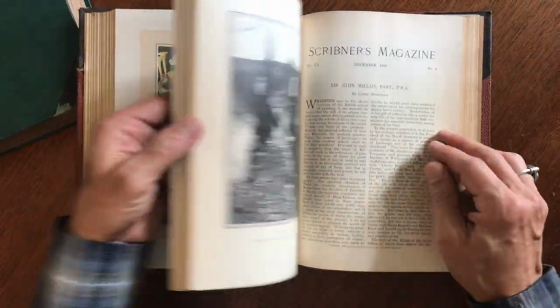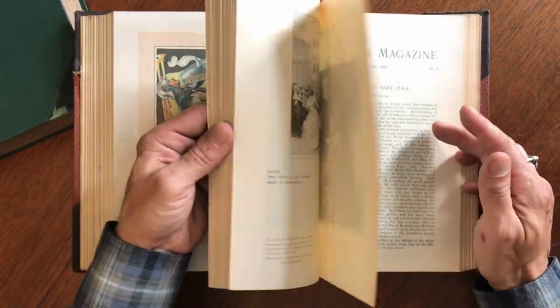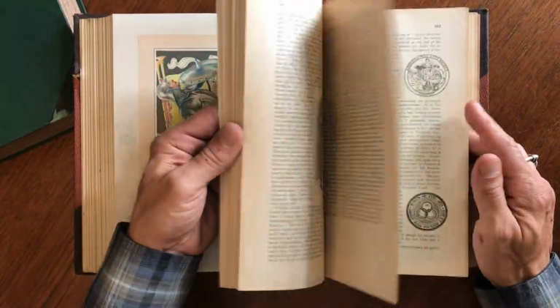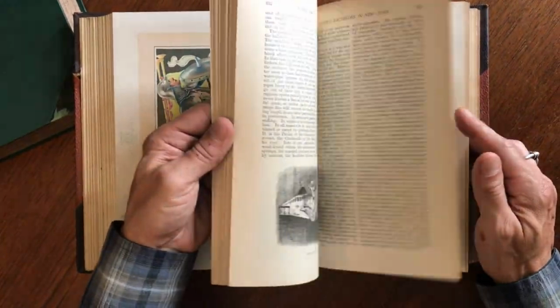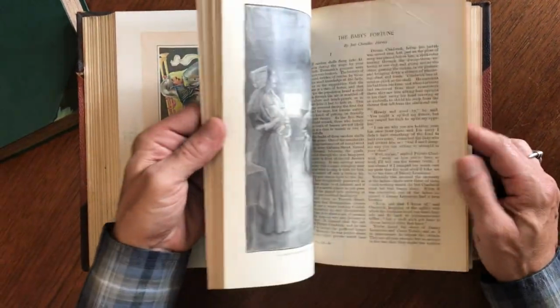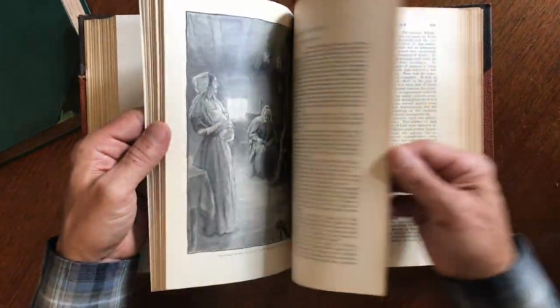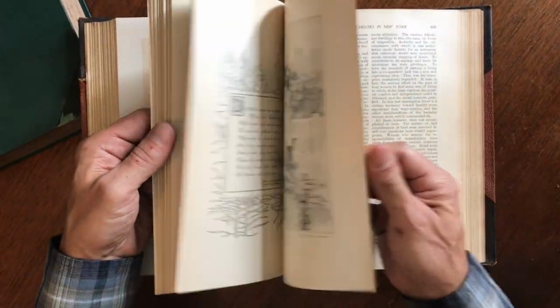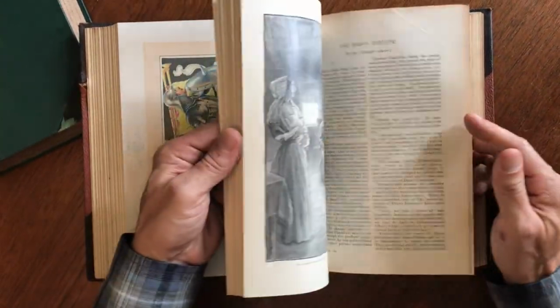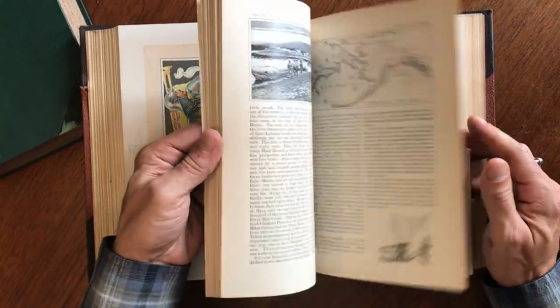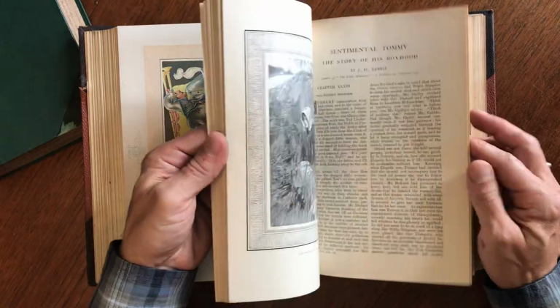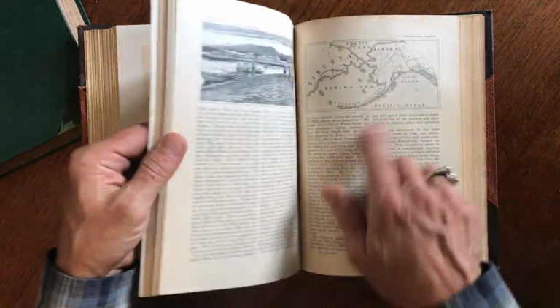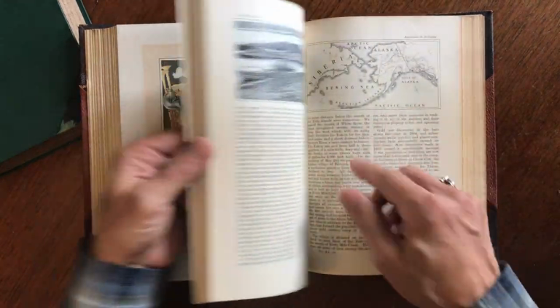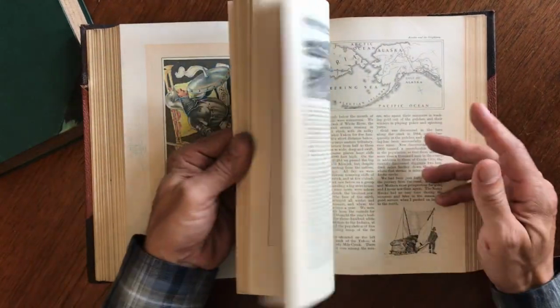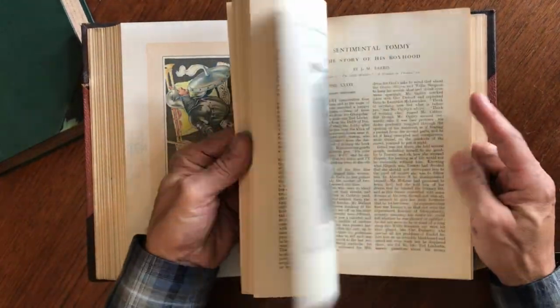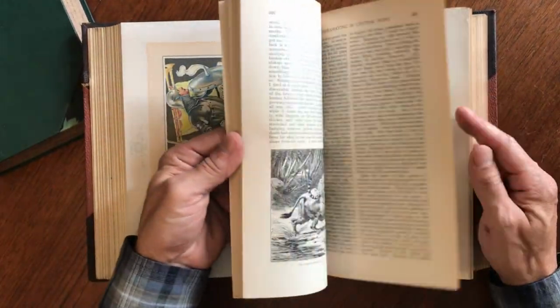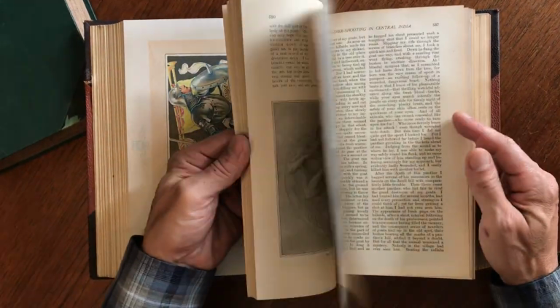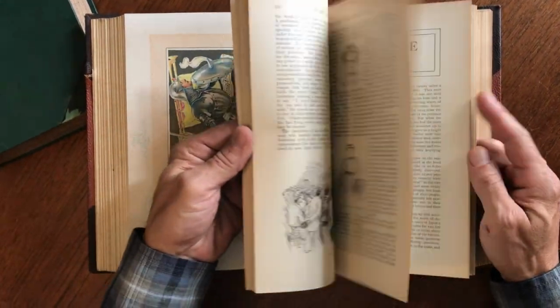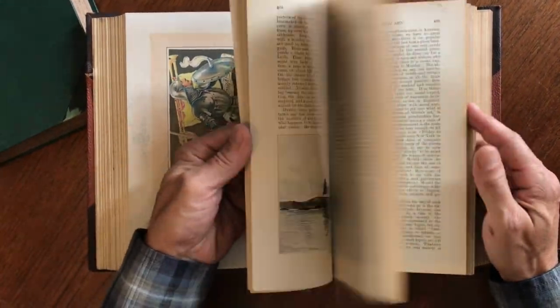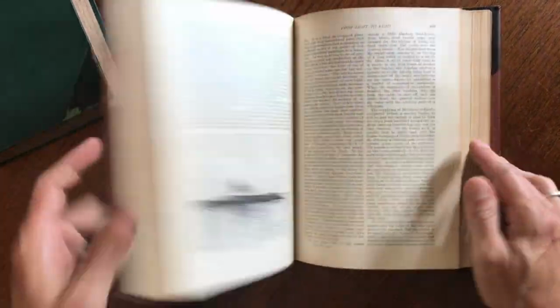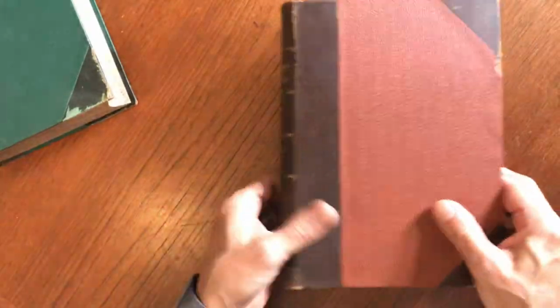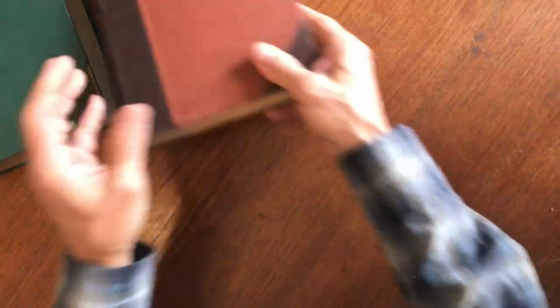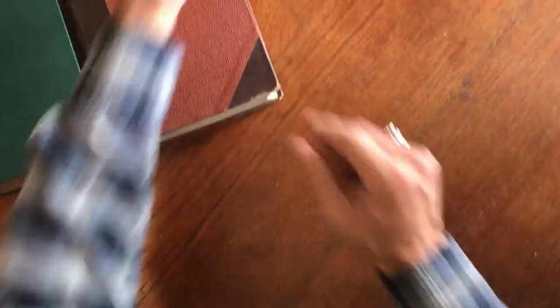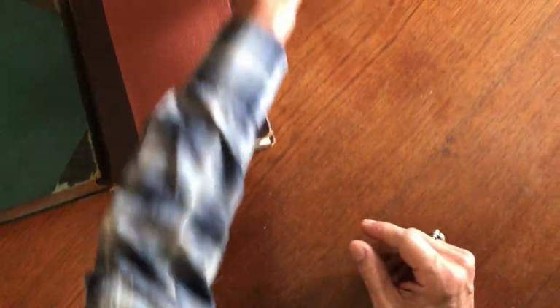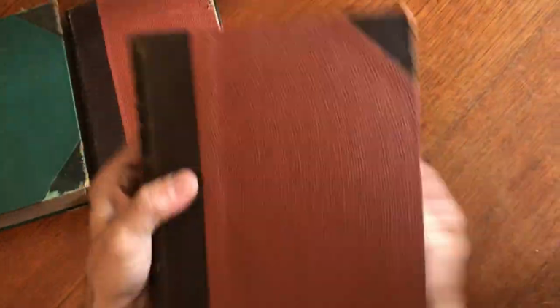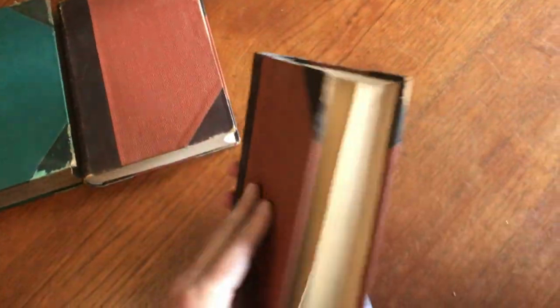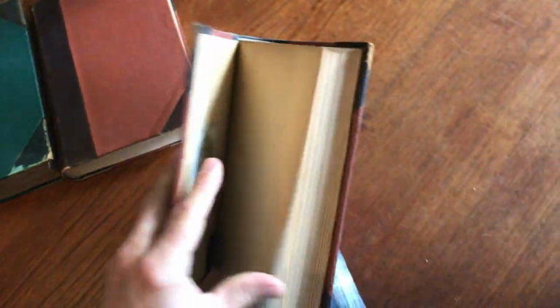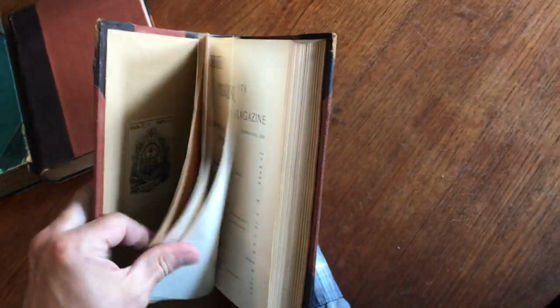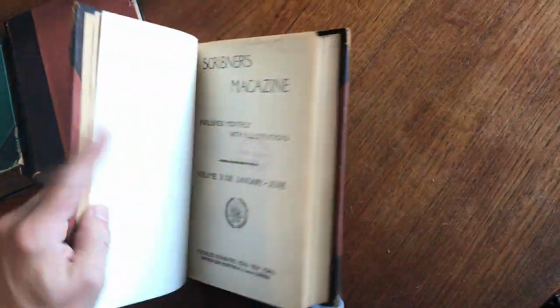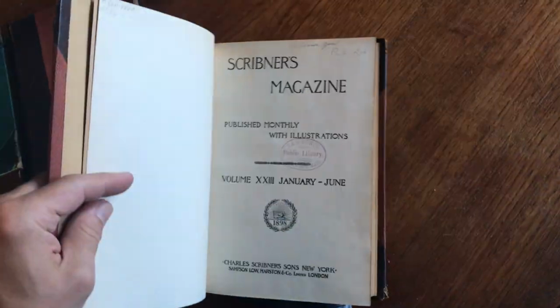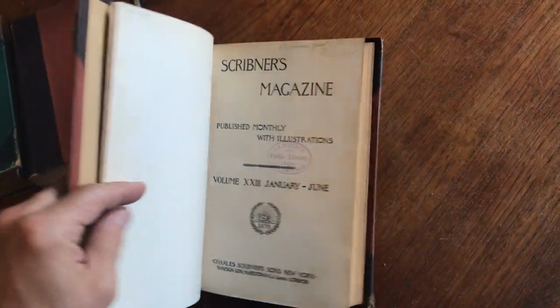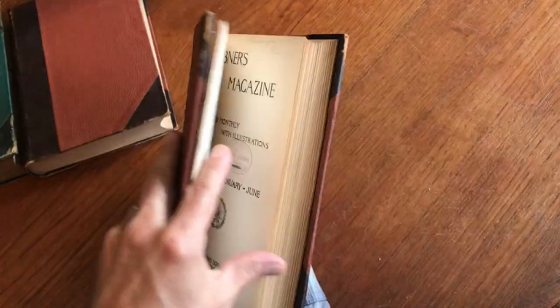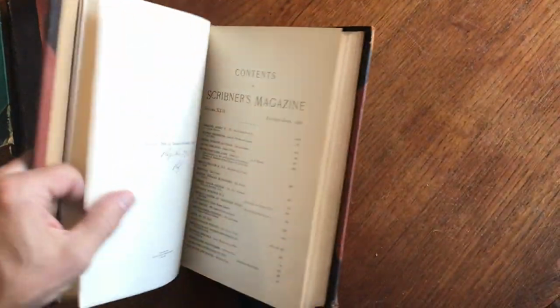Maybe I'll just keep these — ha, no, I'm just kidding. This is Alaska. It's a lot of fun looking at these. It's a real snapshot into a different era in American society.